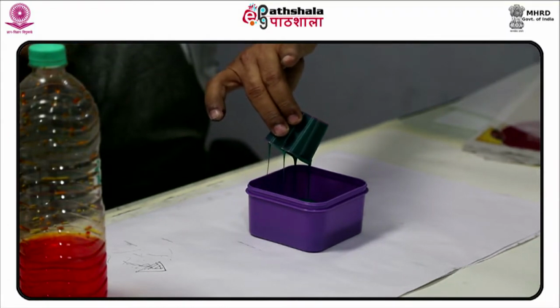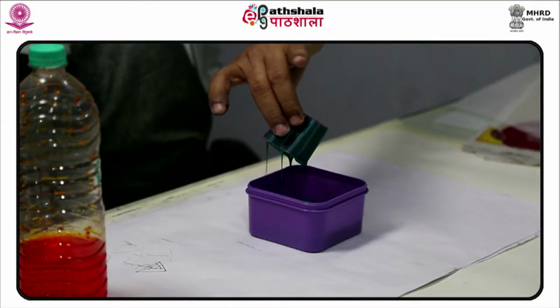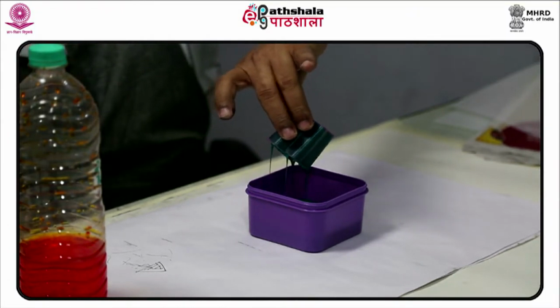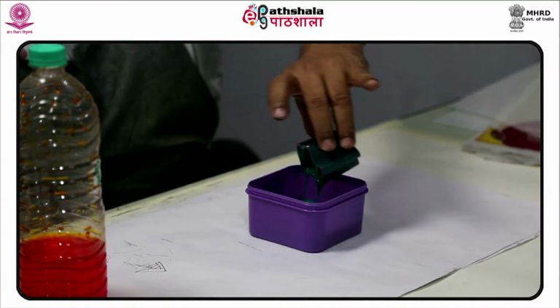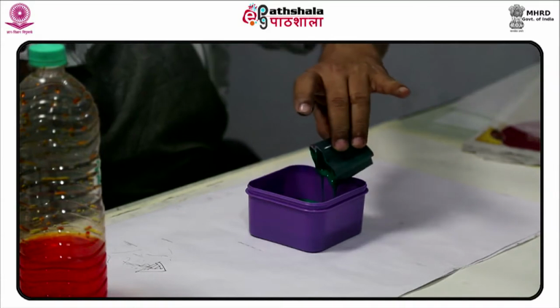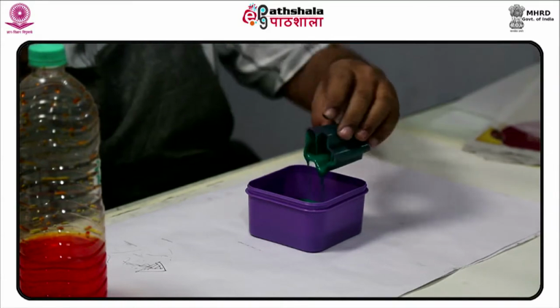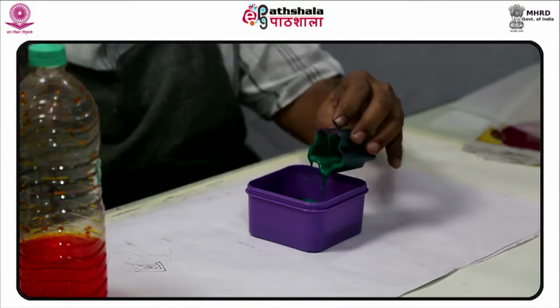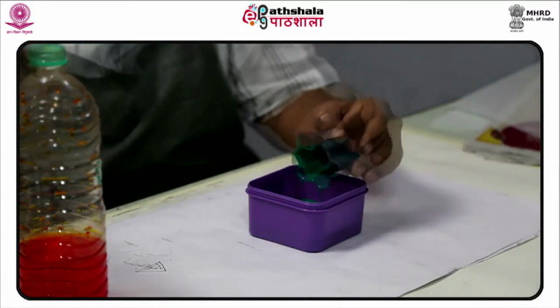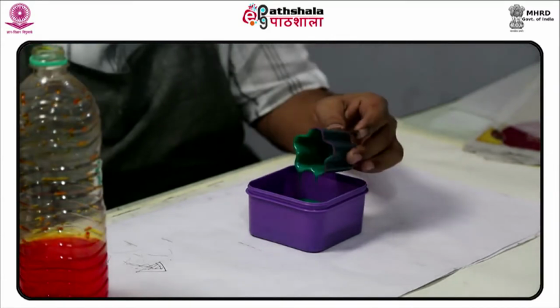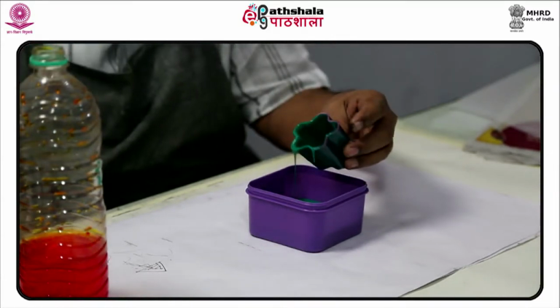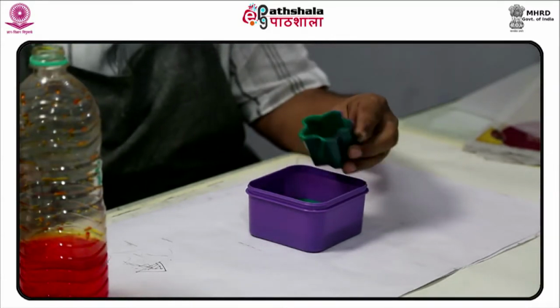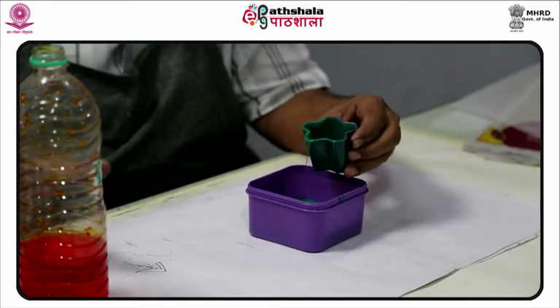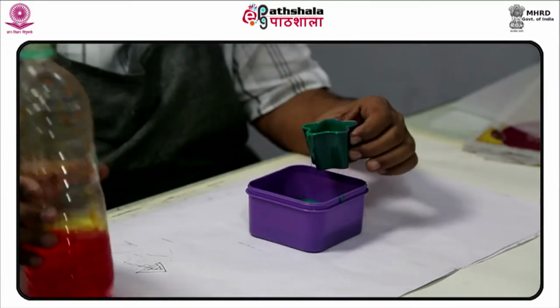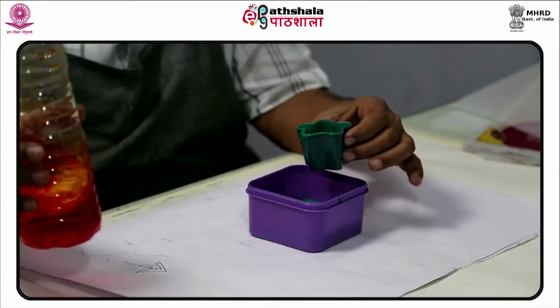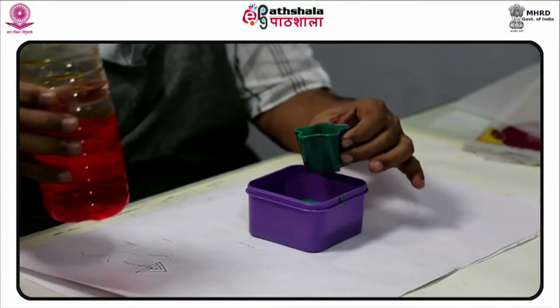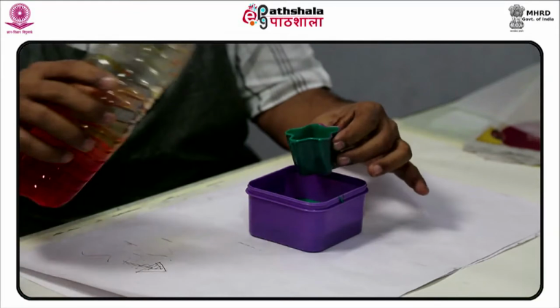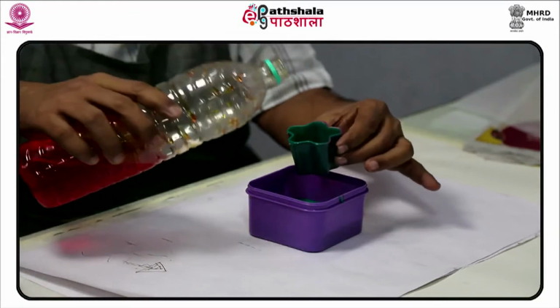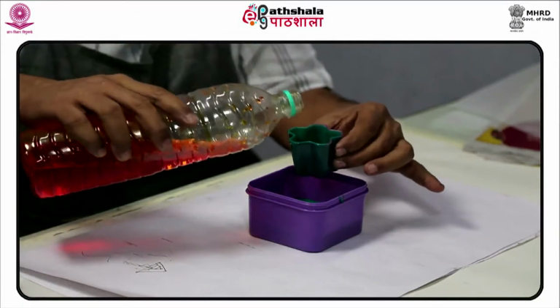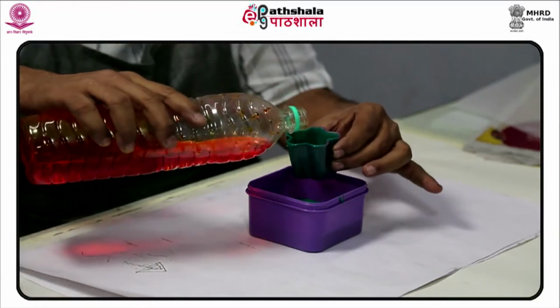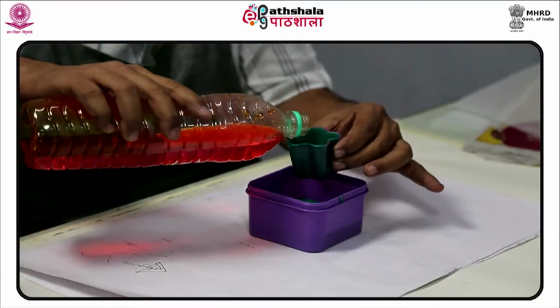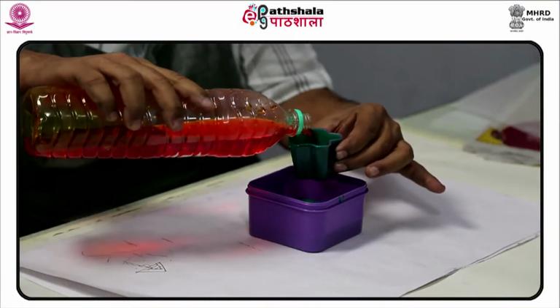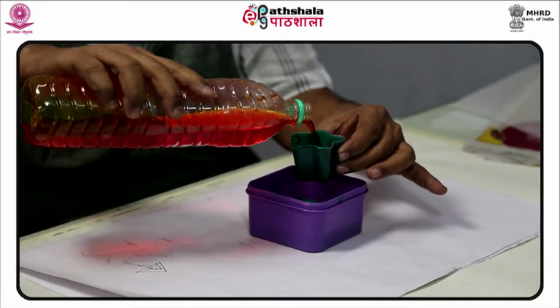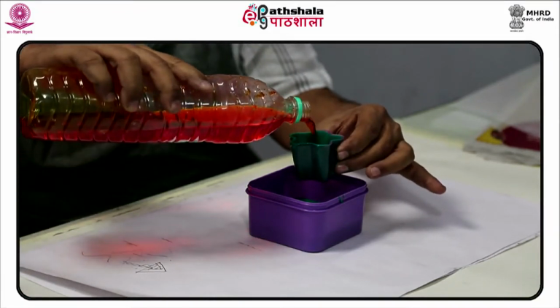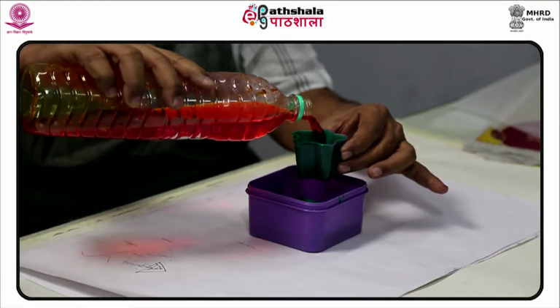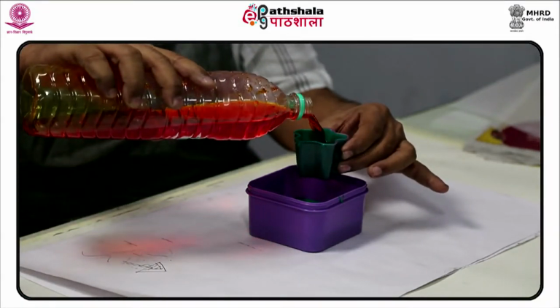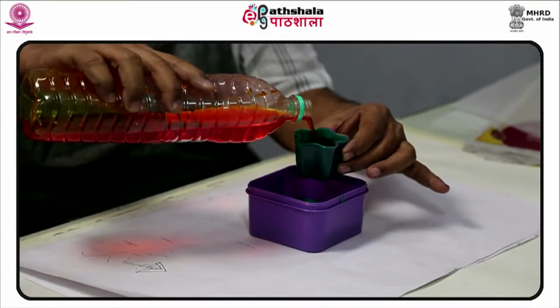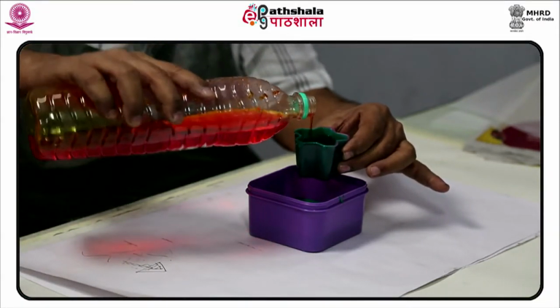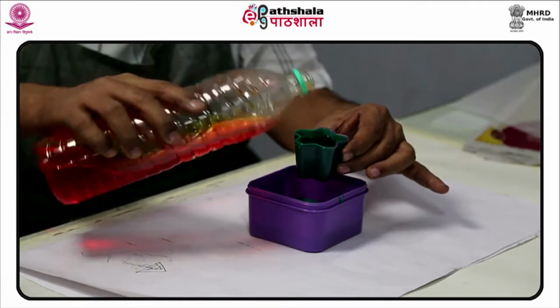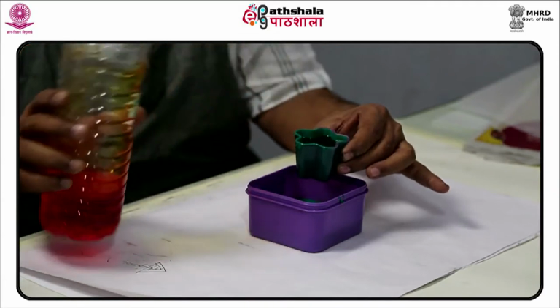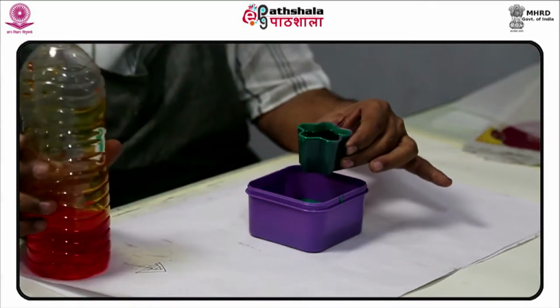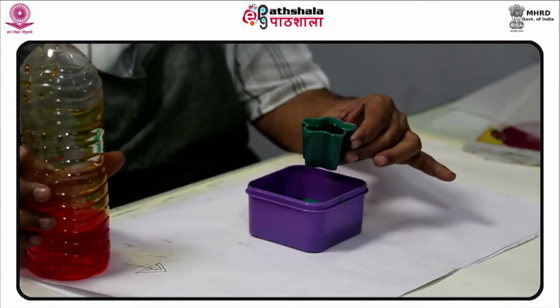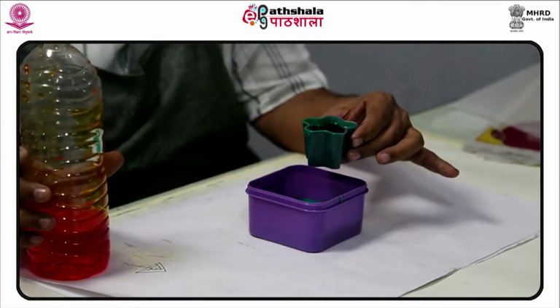Carefully select one screen complete with a wooden frame and a straight screen cloth. The size of the matrix for this assignment is 7 inches by 7 inches.